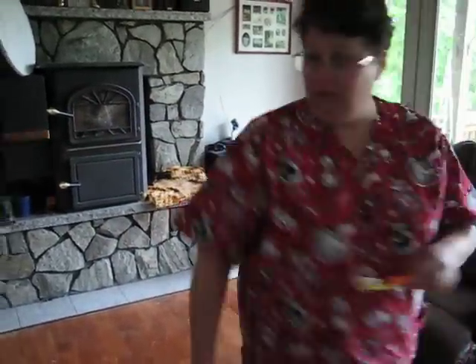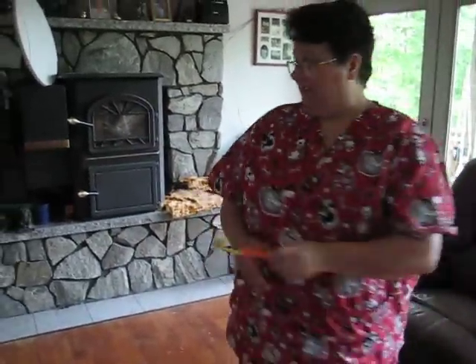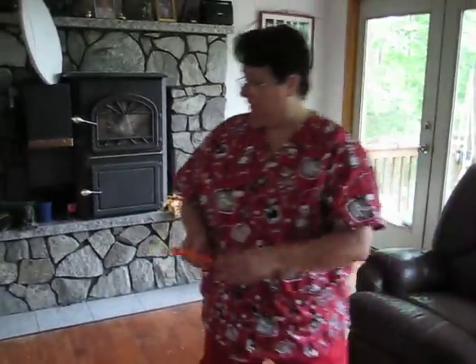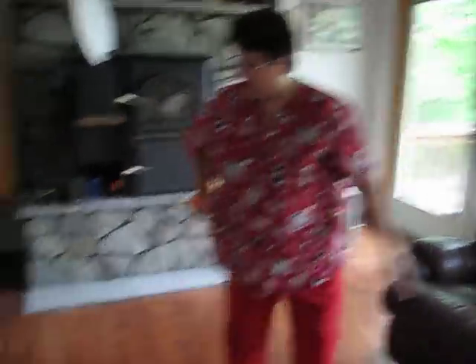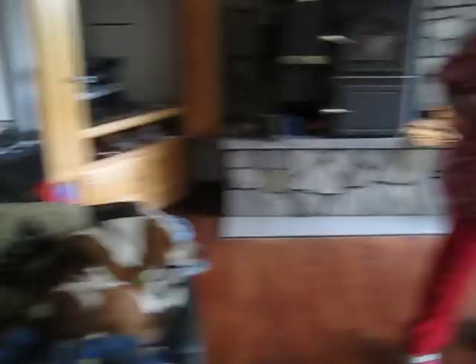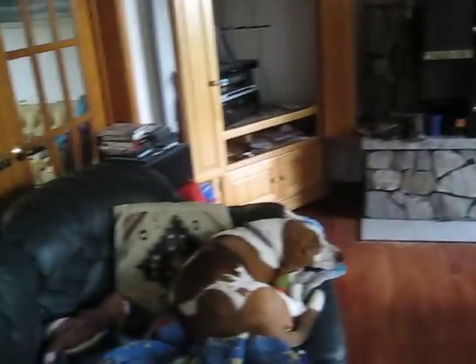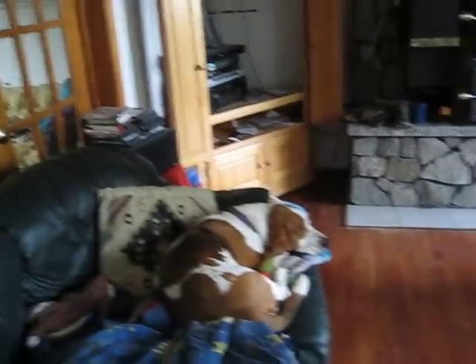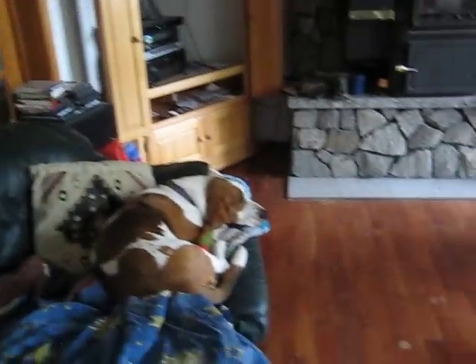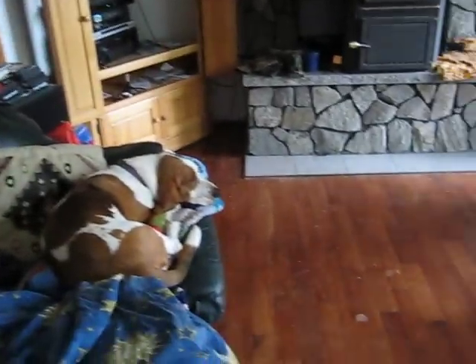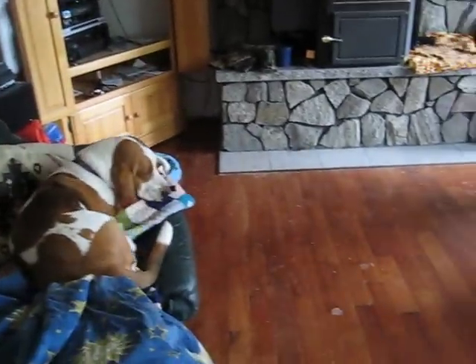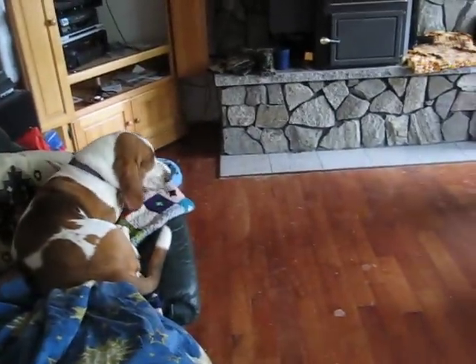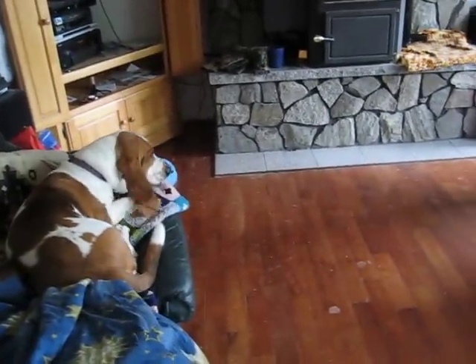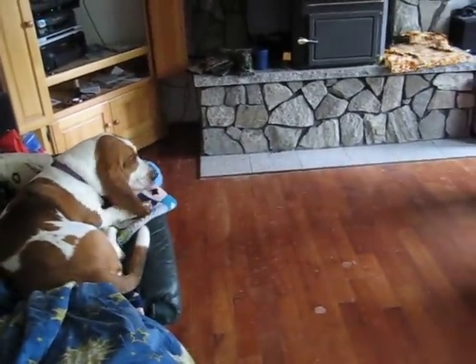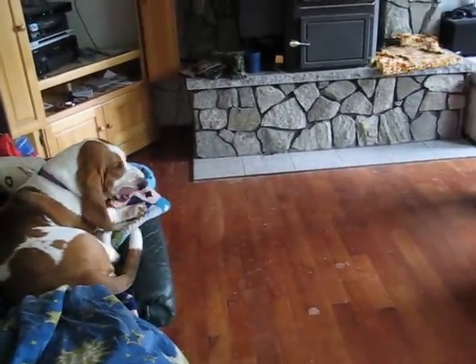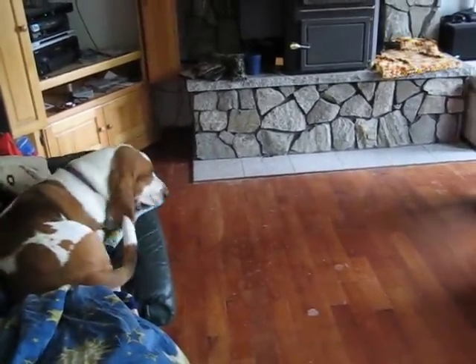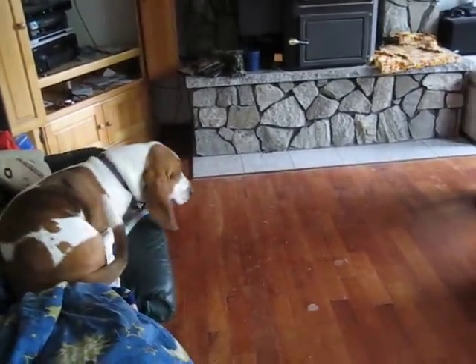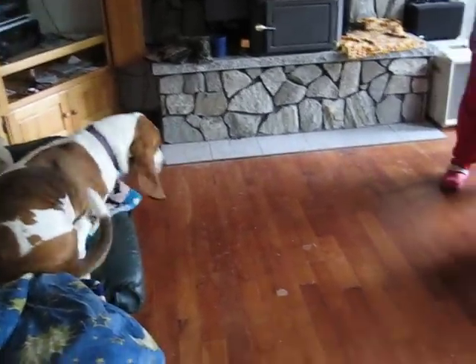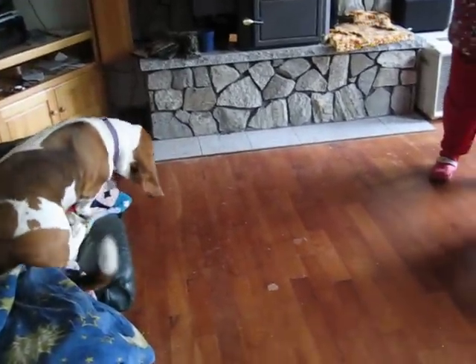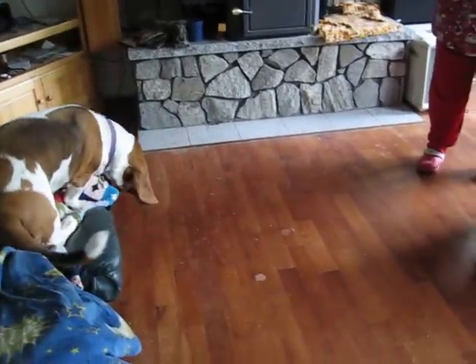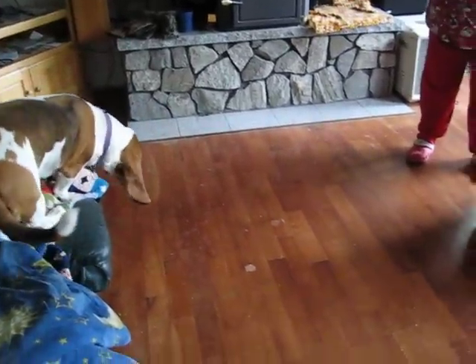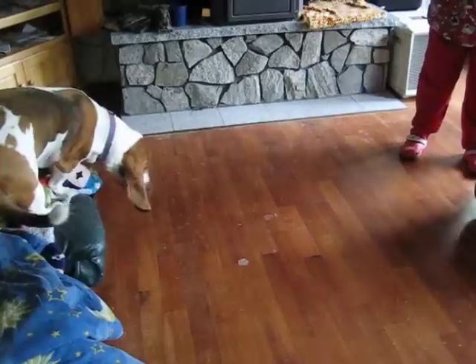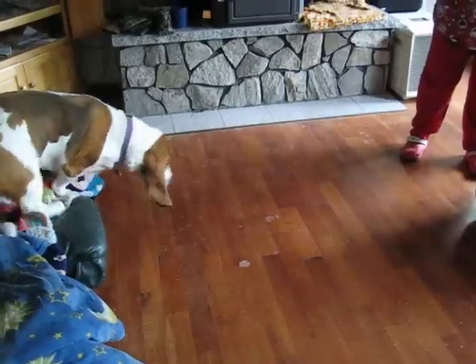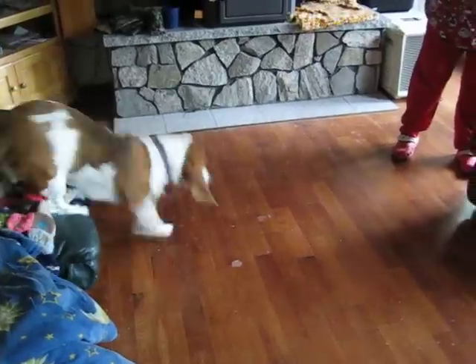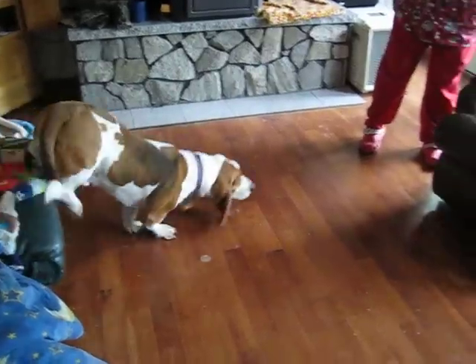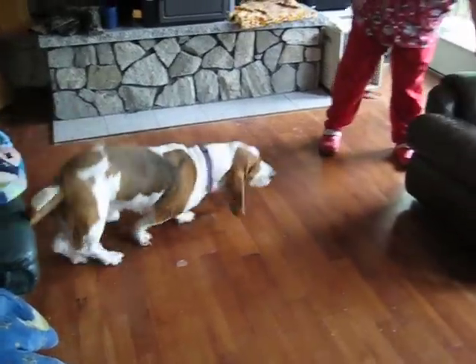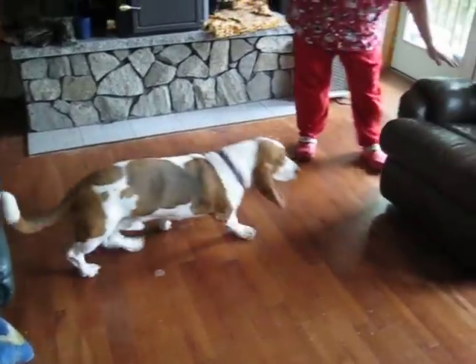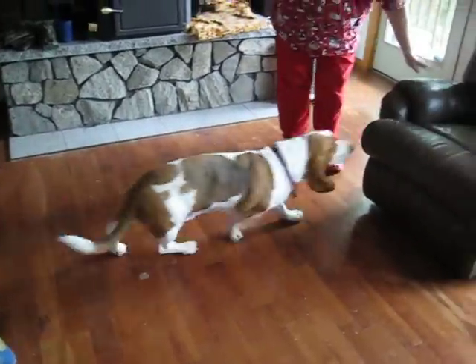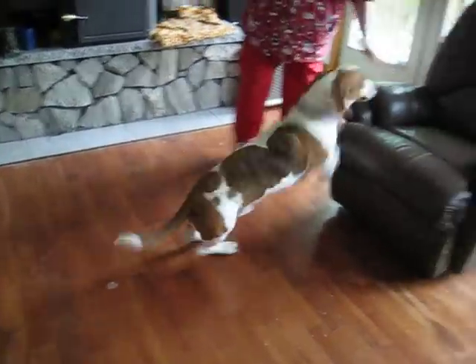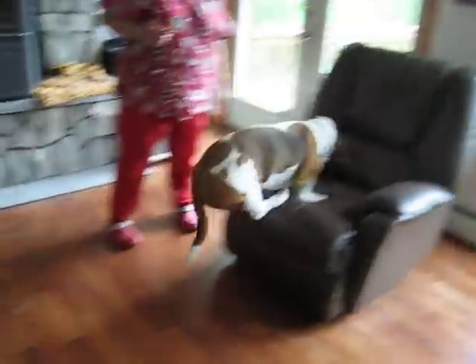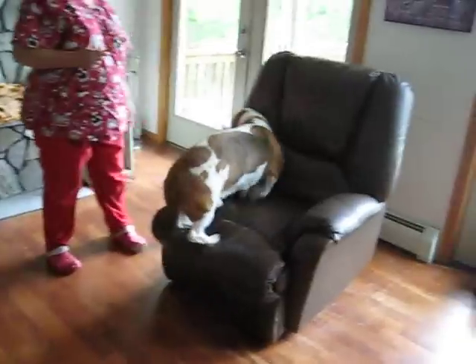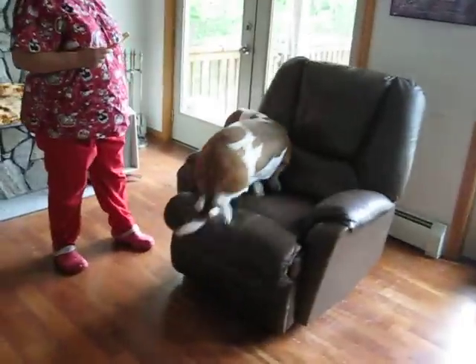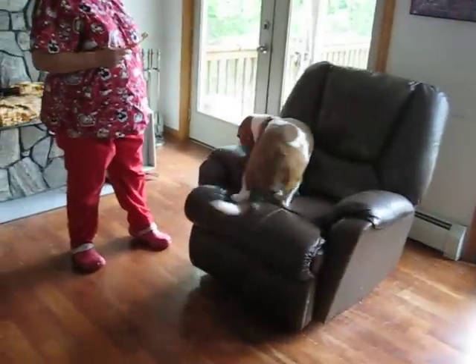Louie, come get in your chair and we'll brush your teeth. Time to brush your teeth. Good boy. Get up in the chair. Good boy.